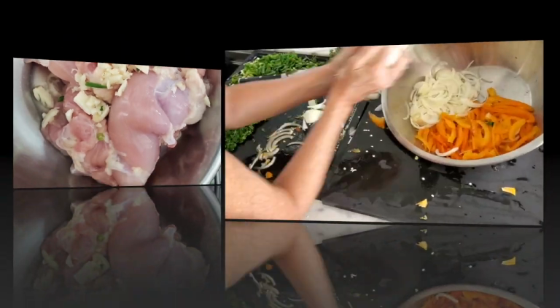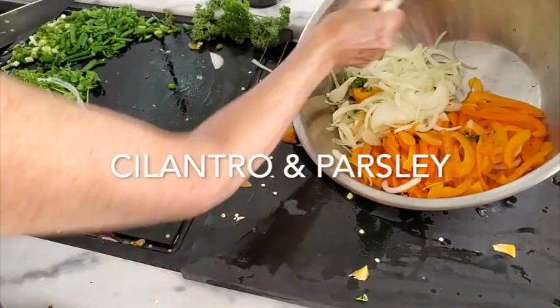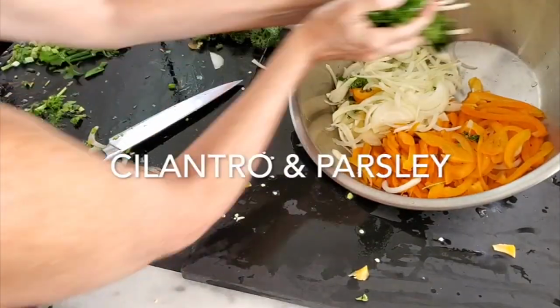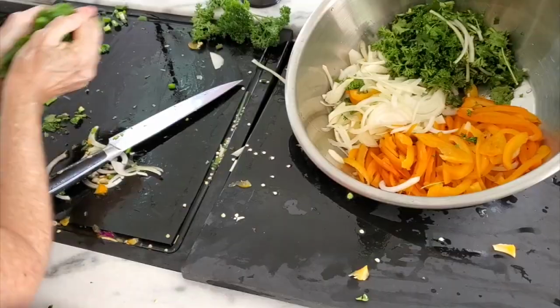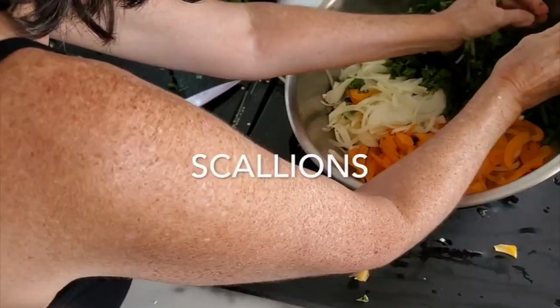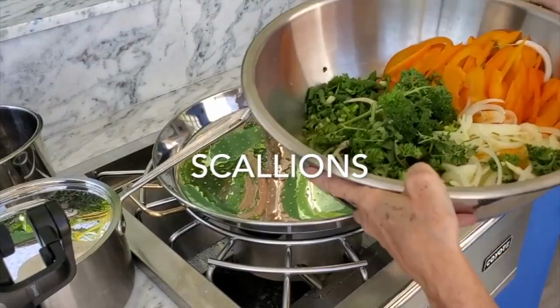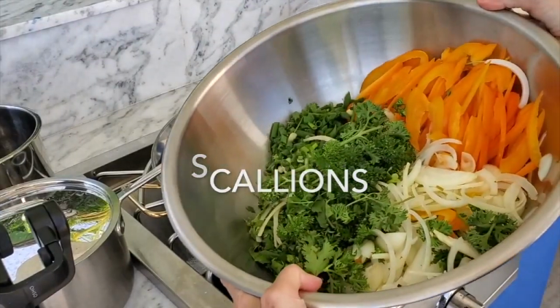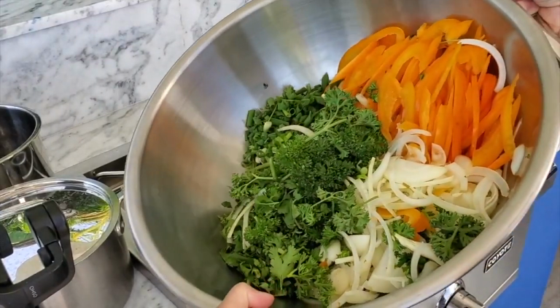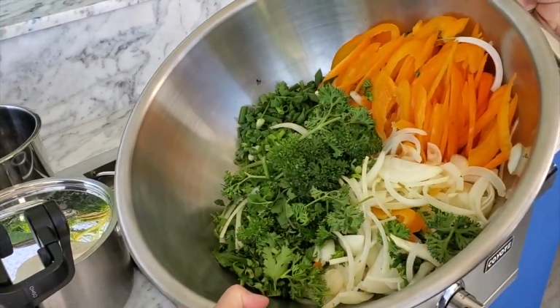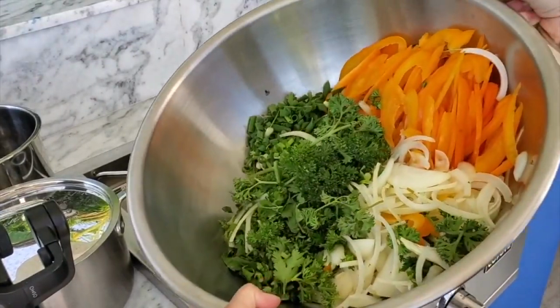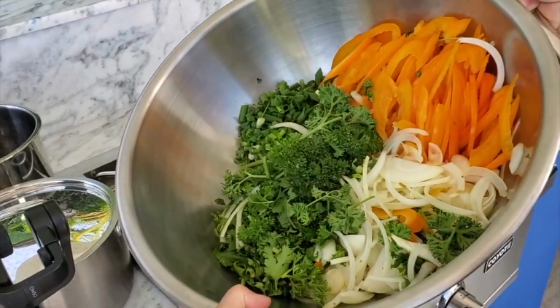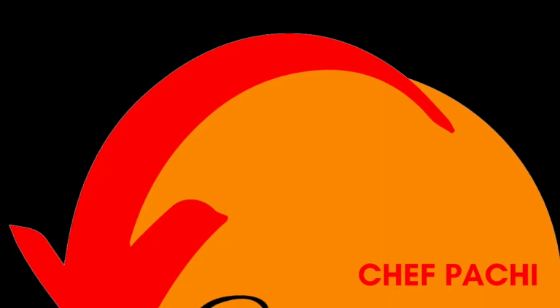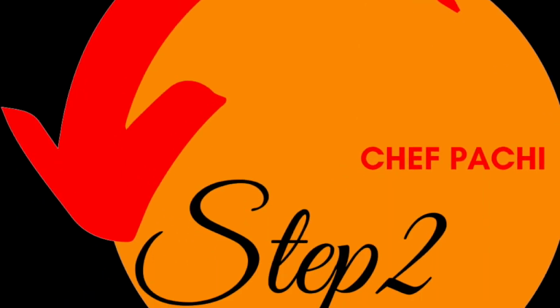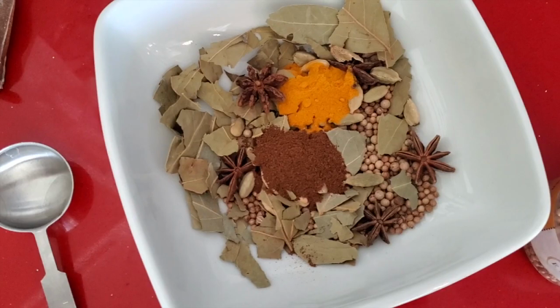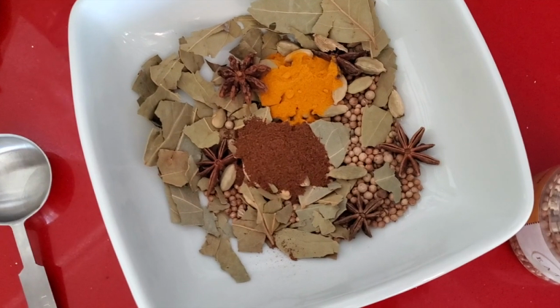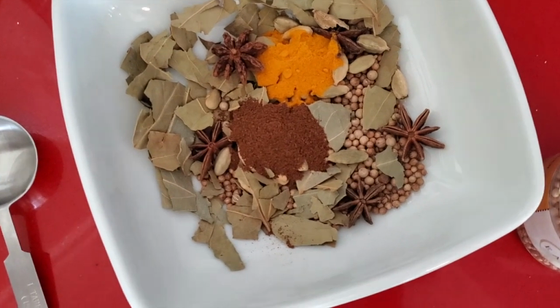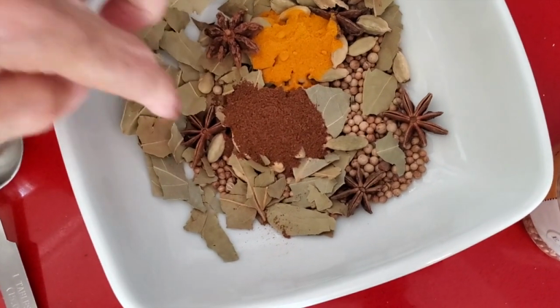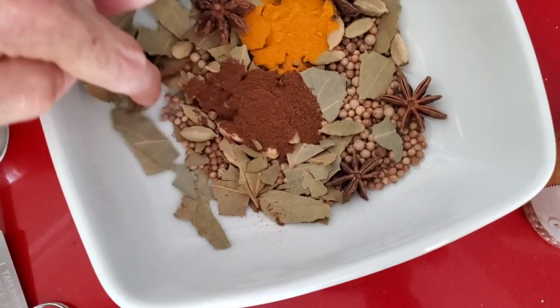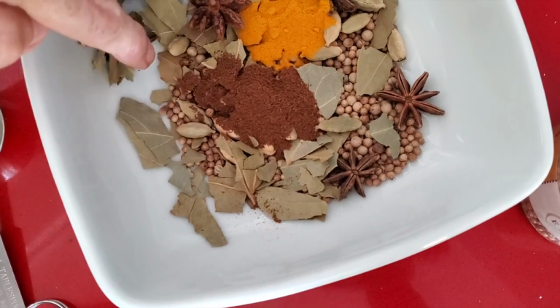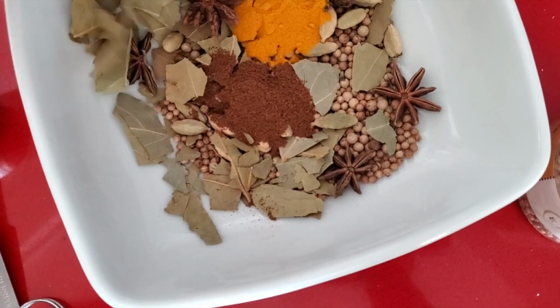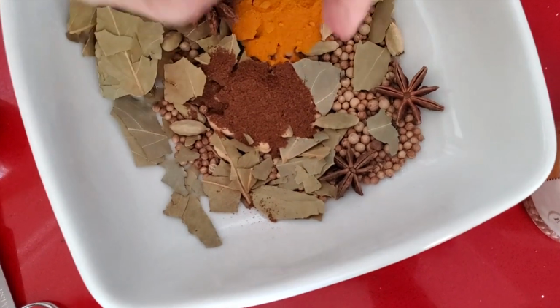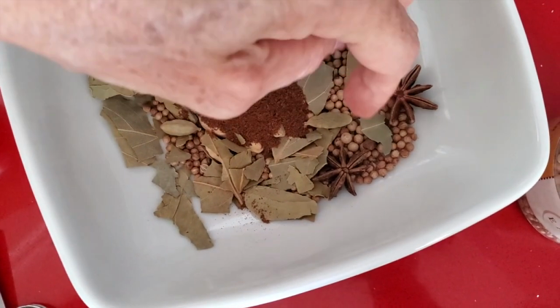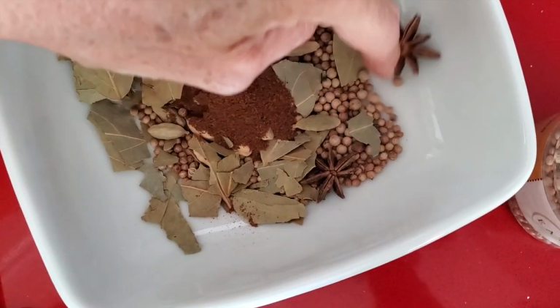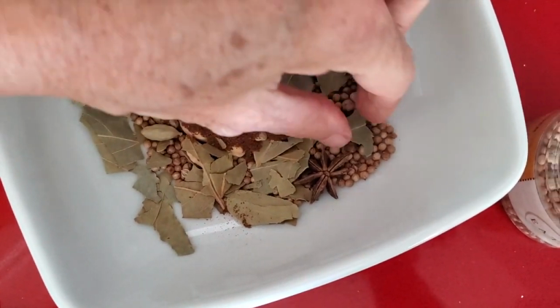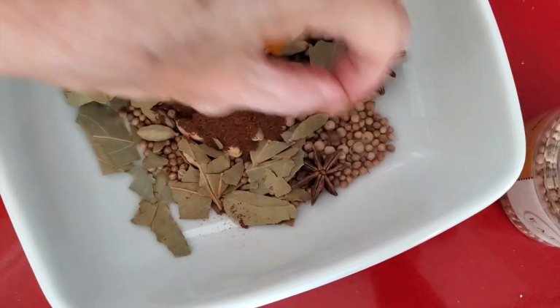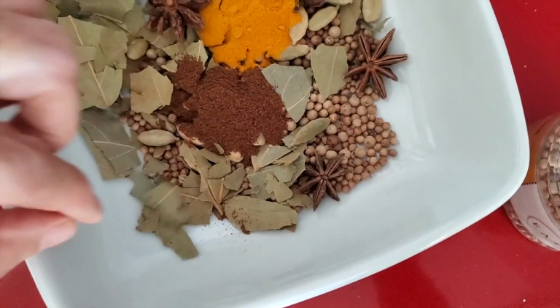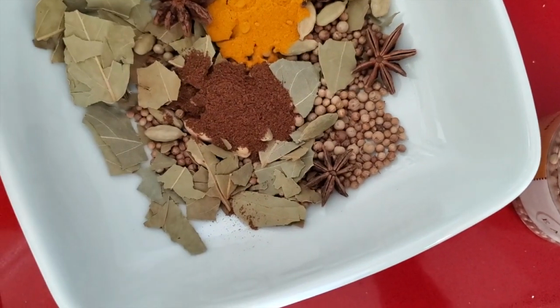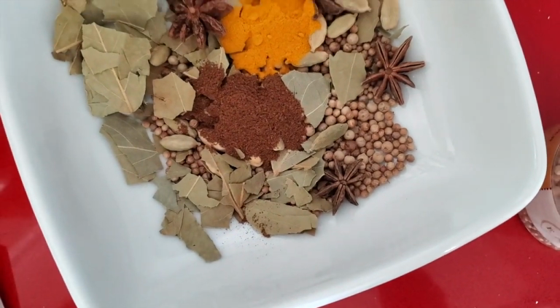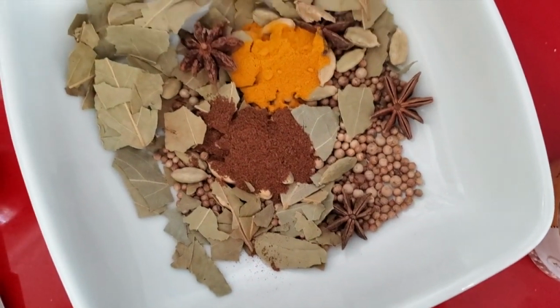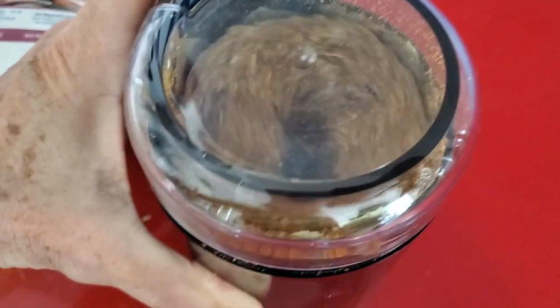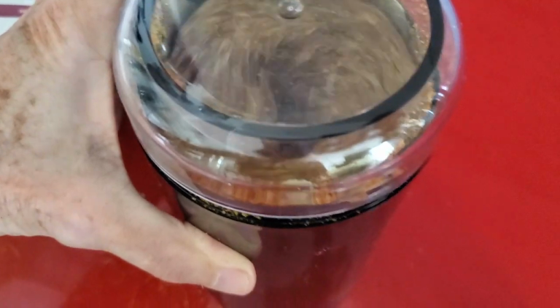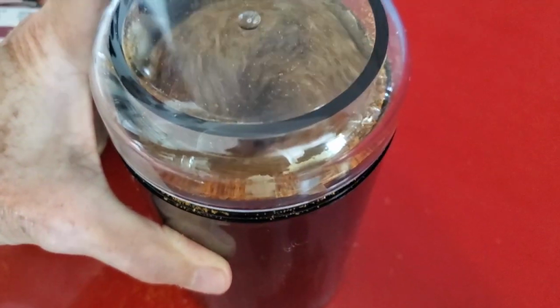We cut our vegetables — bell peppers, onions, cilantro, parsley and green onions — to our seasoning mix. Then pepper, coriander, cloves, cardamom, bay leaves, star anise and turmeric.